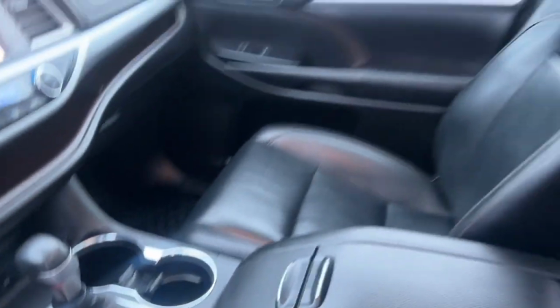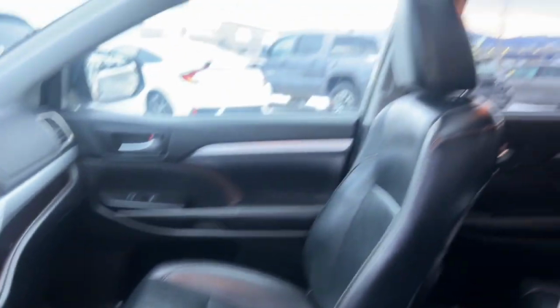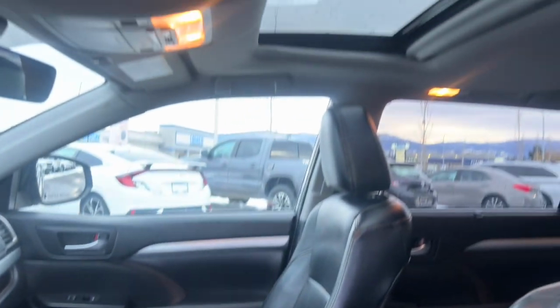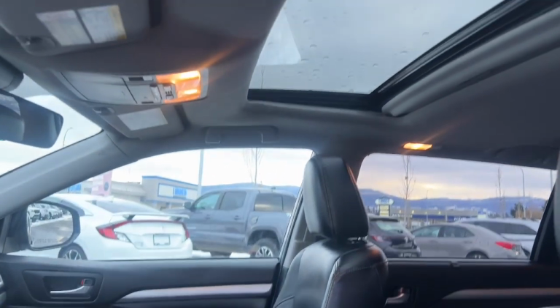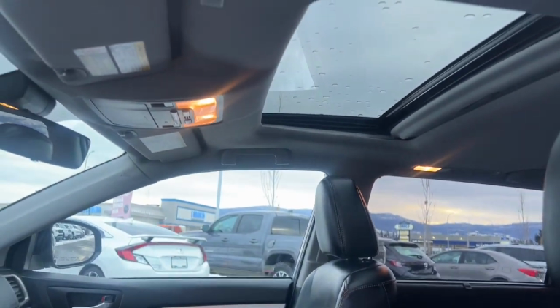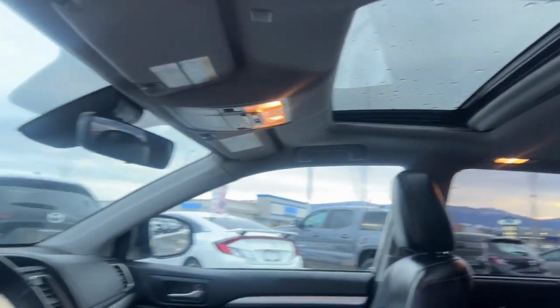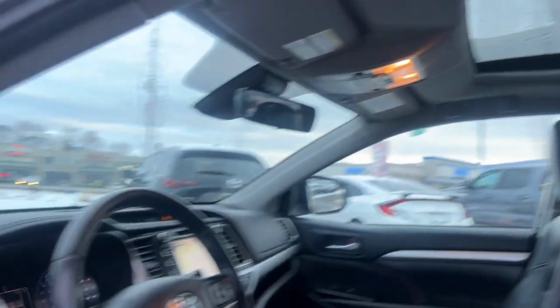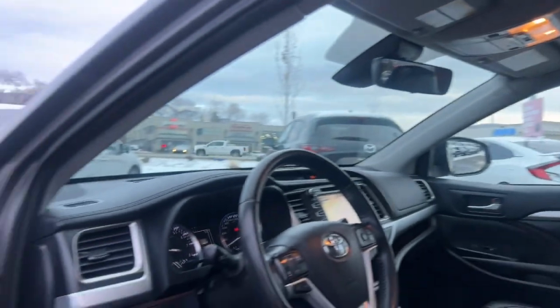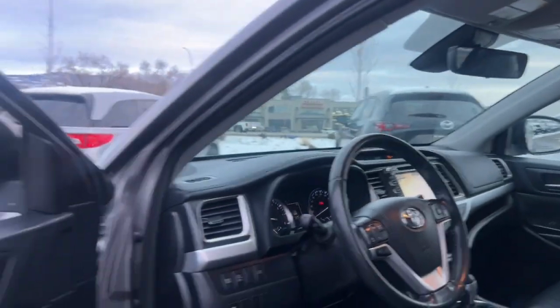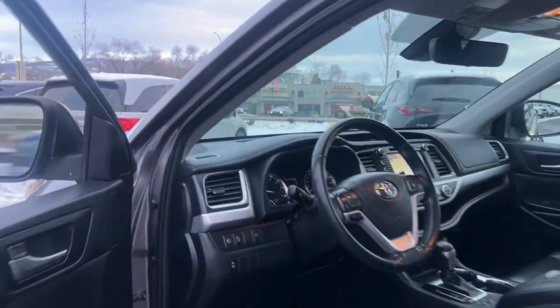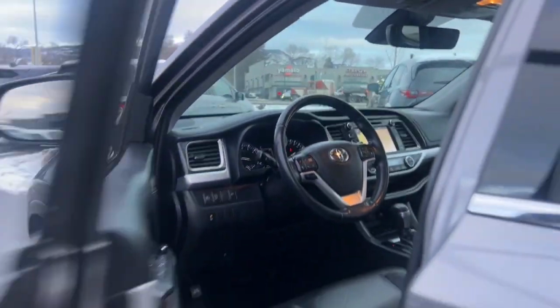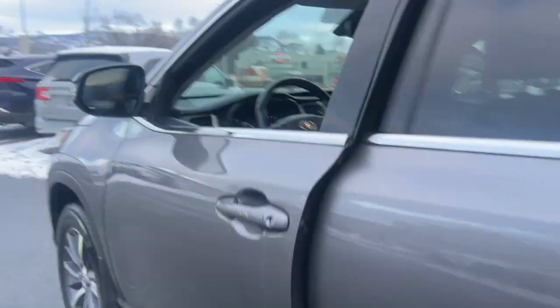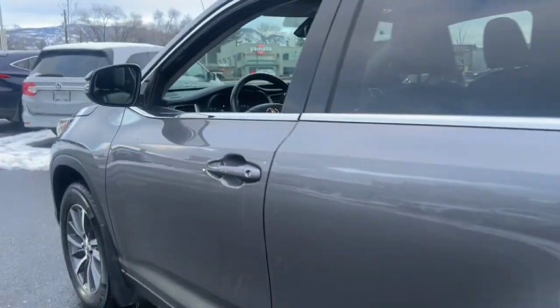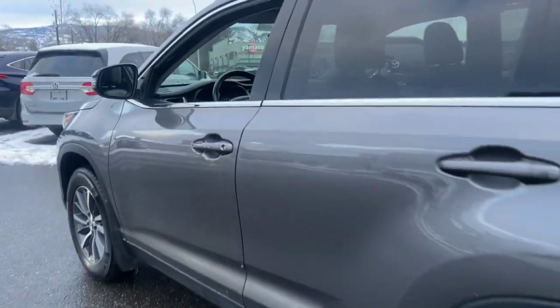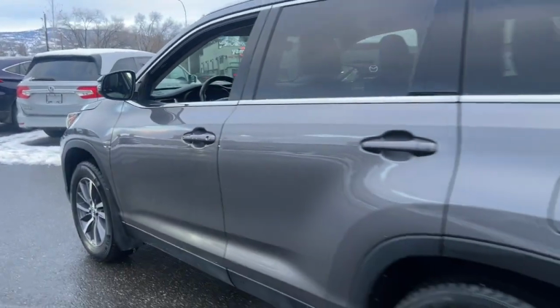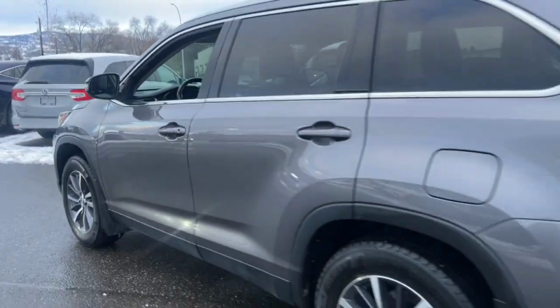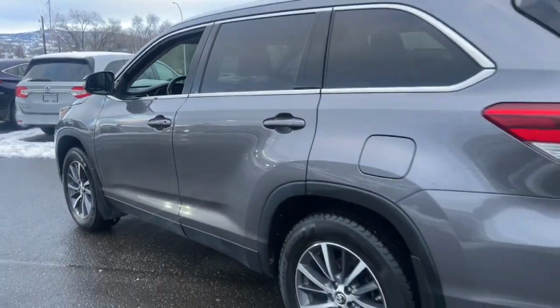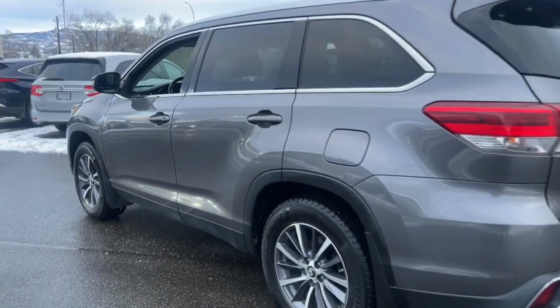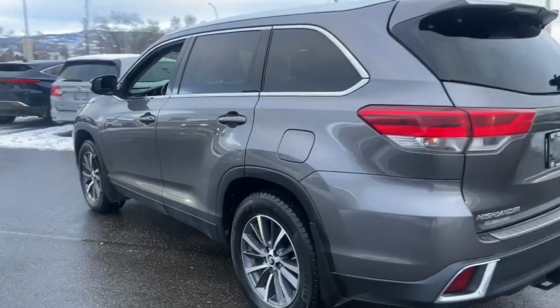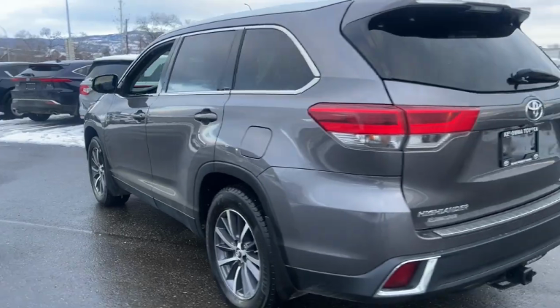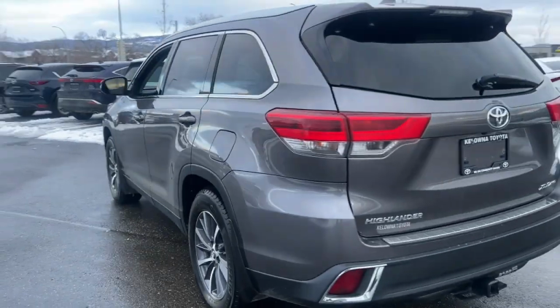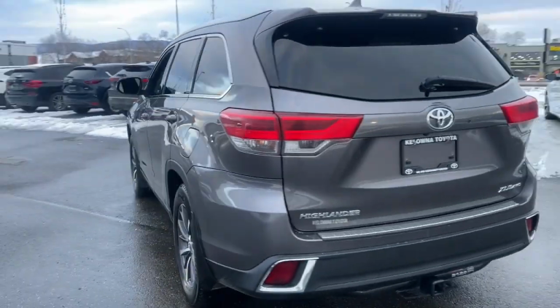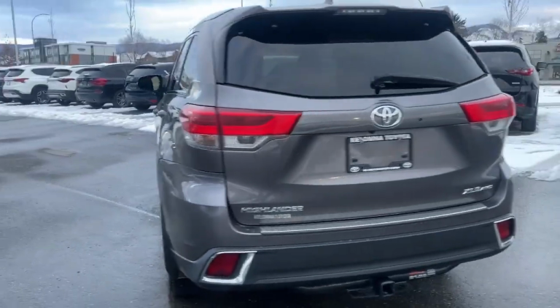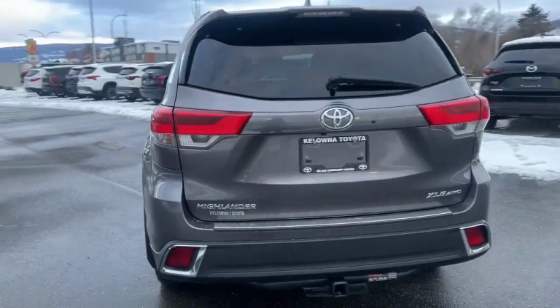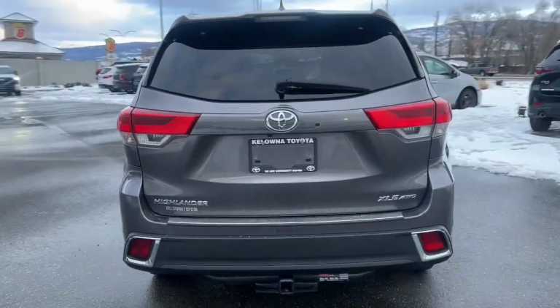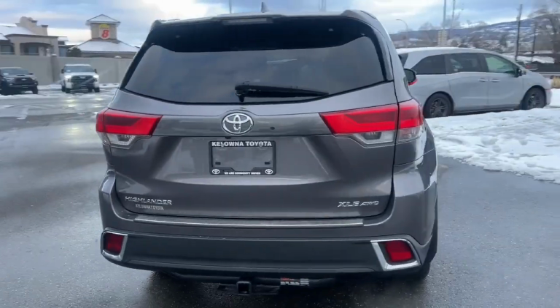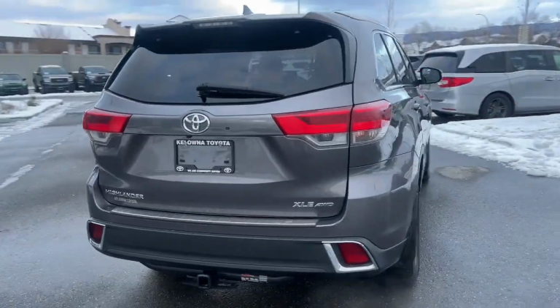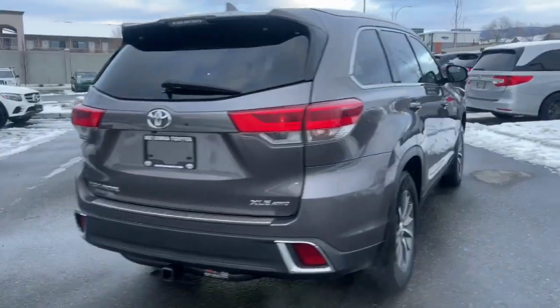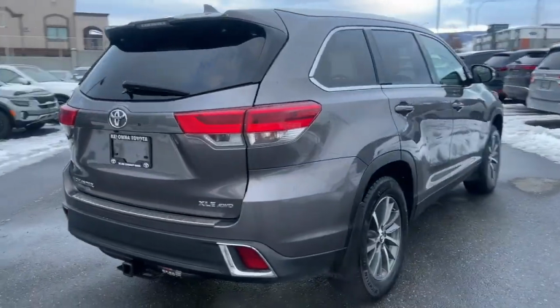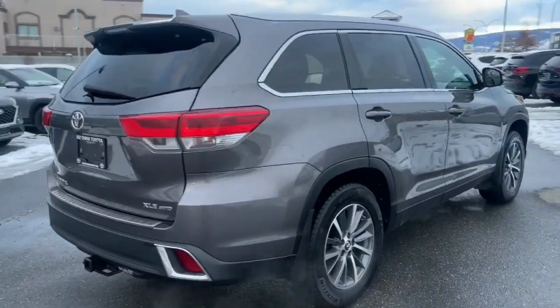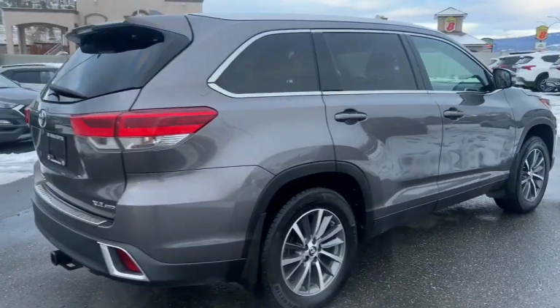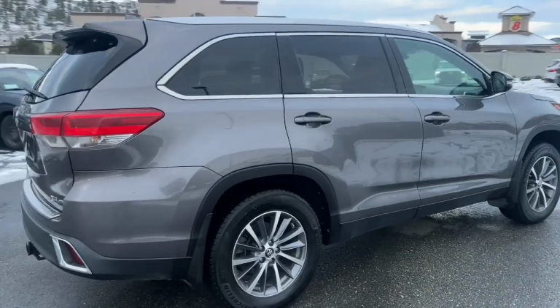If you have any questions about this vehicle, give us a call at 250-491-2475, or visit us at 1624 Cary Road in Kelowna, B.C. Kelowna Toyota, where we are community driven.